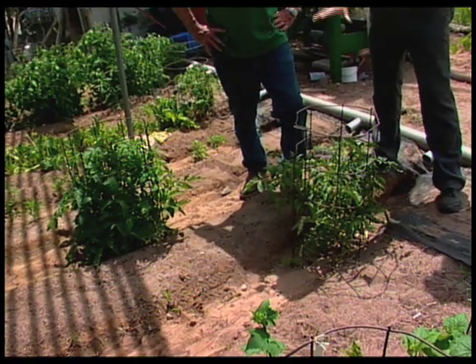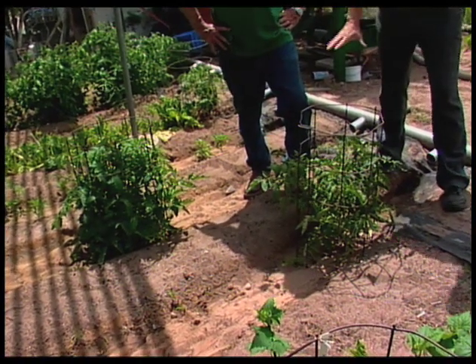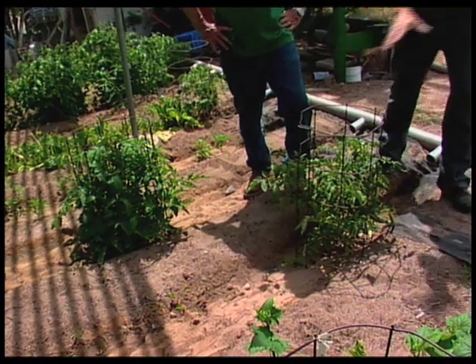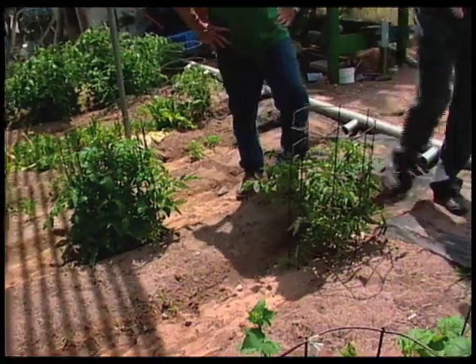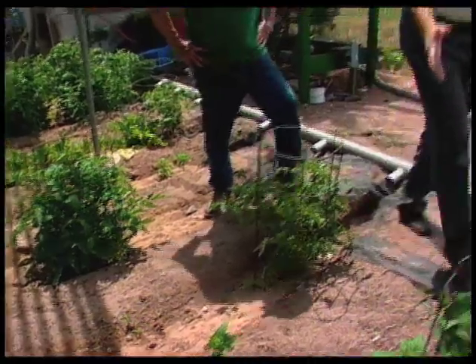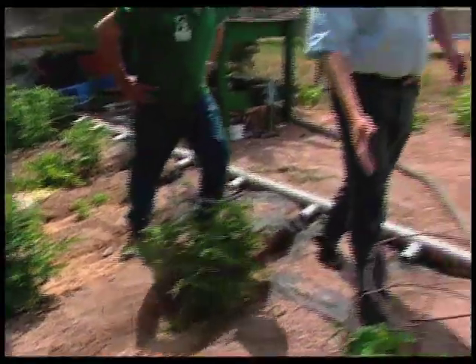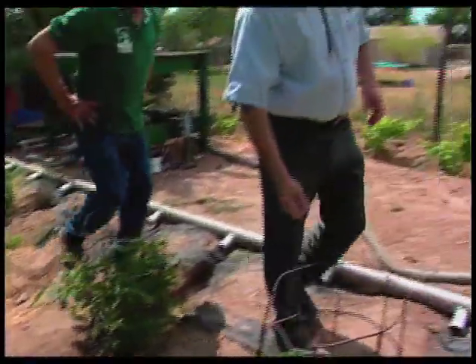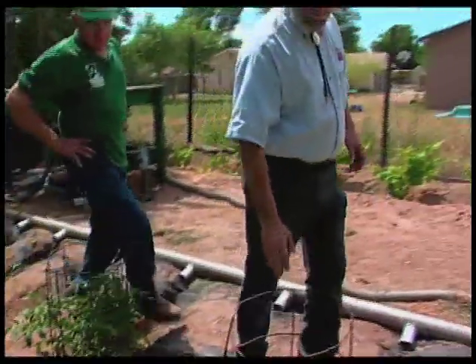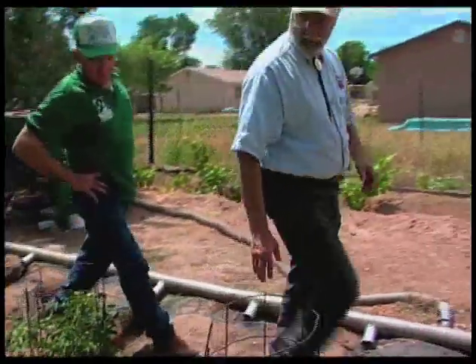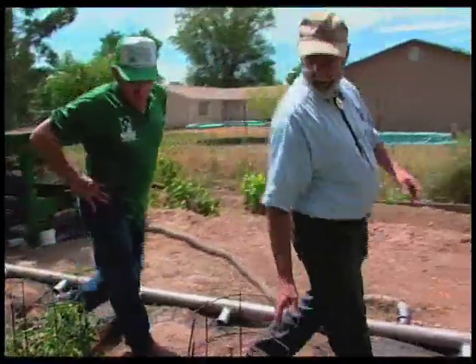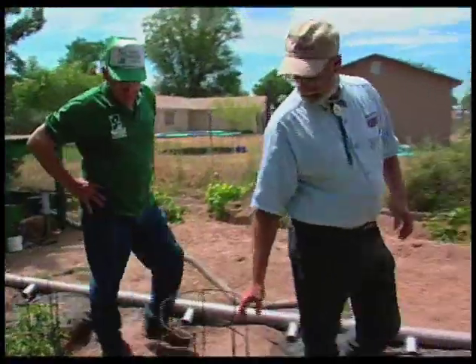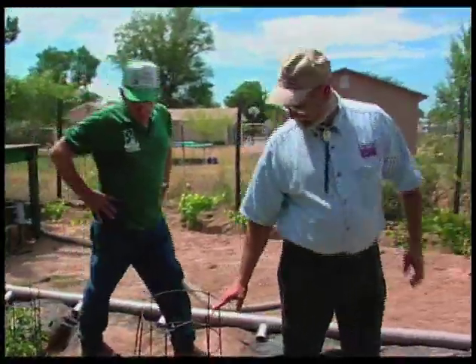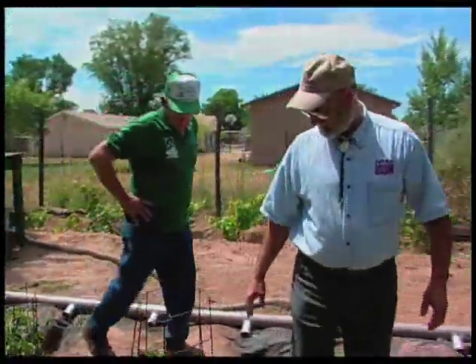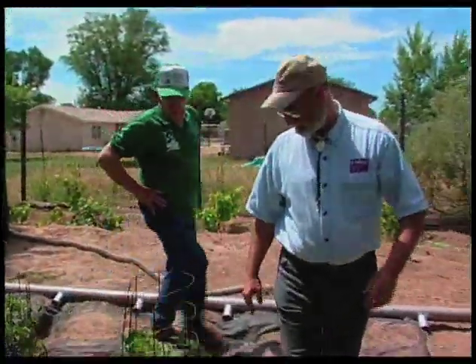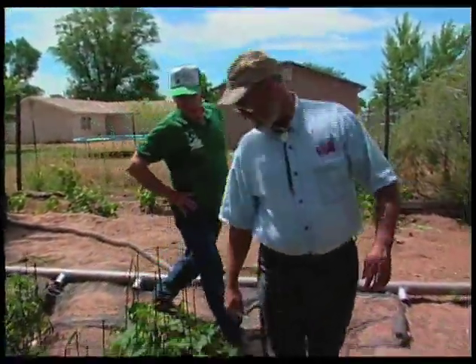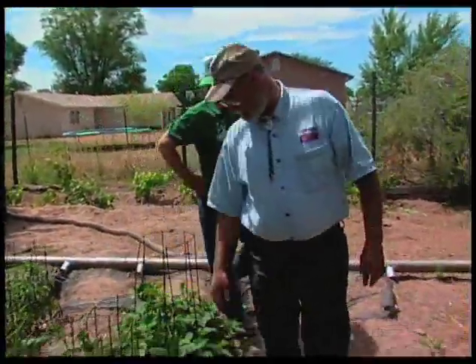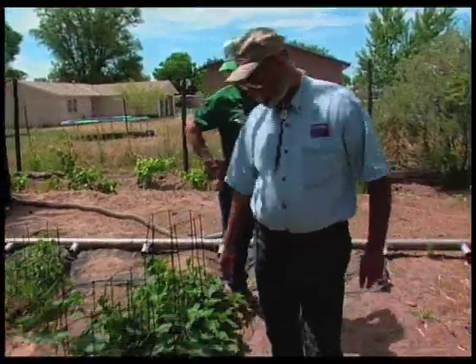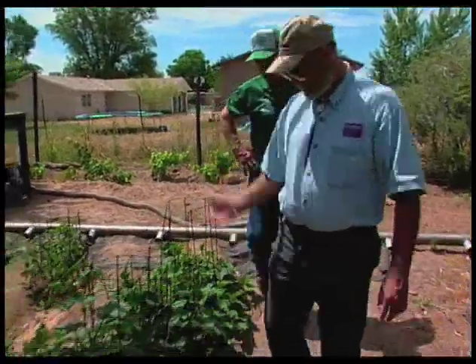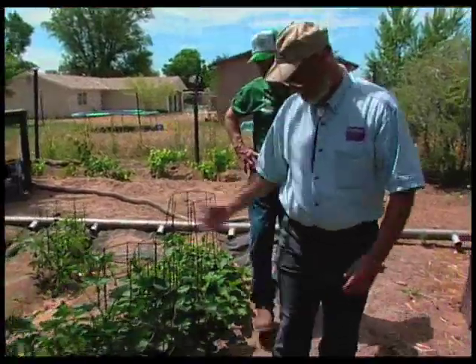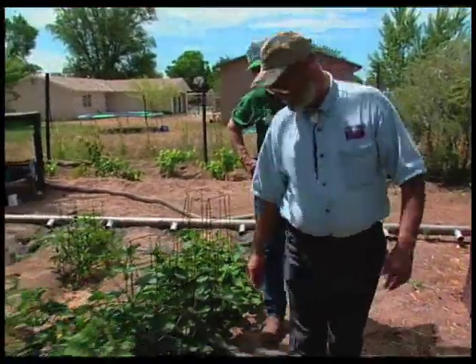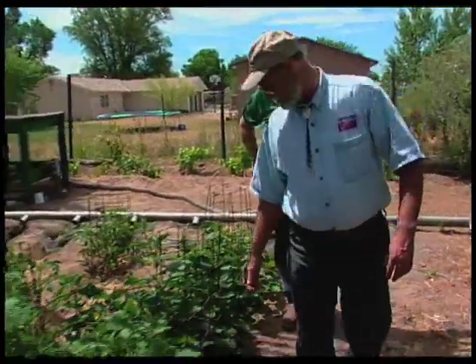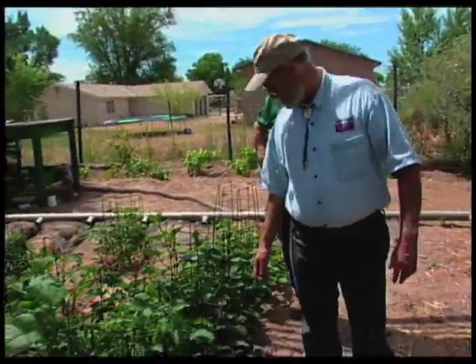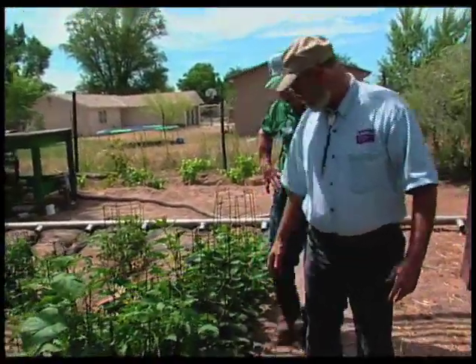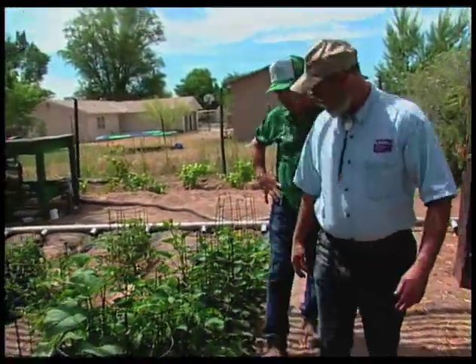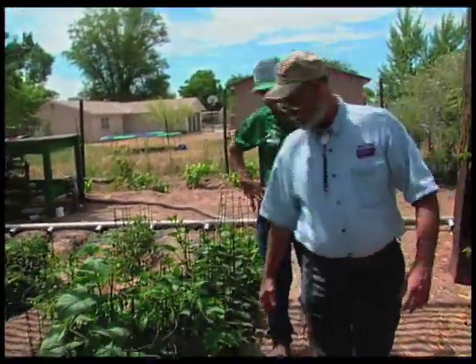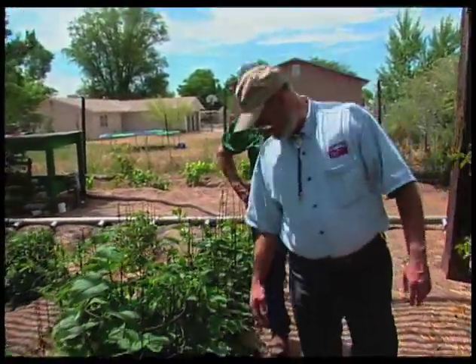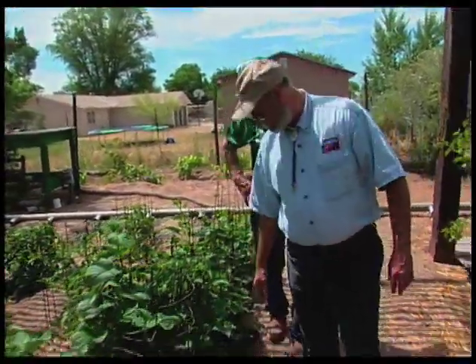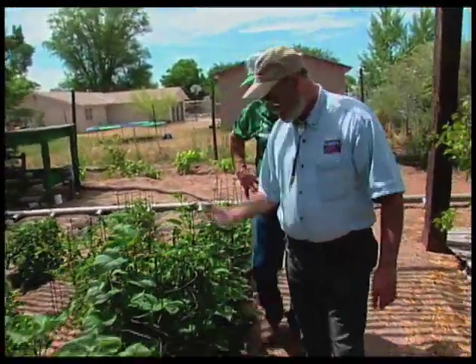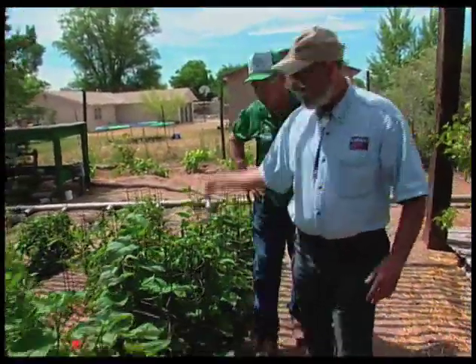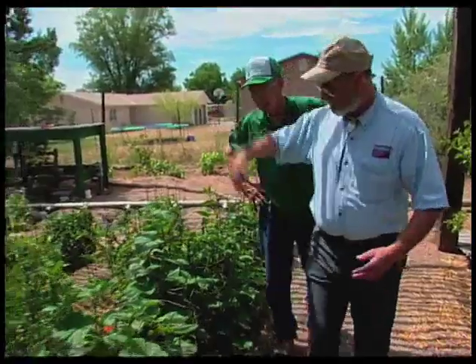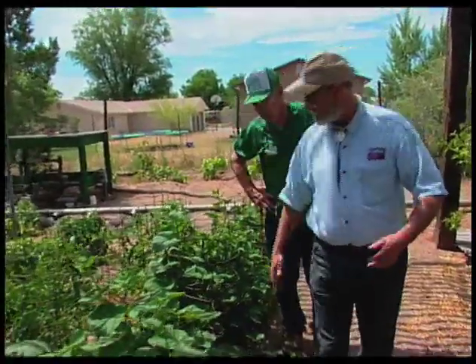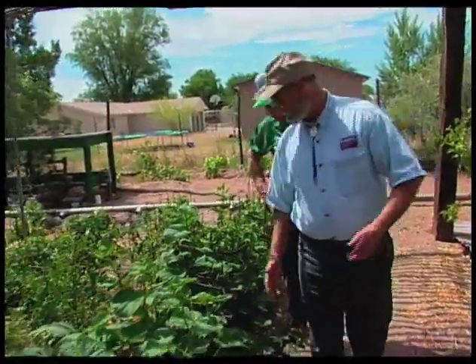But looking at this, I see you've also got cucumbers in cages. Yeah, I like to keep them up off the ground if I can, Curtis. If they hit the ground, they usually rot and they're lost. And they're going to grow up and over pretty easily.